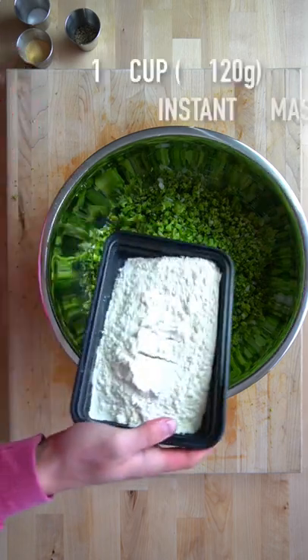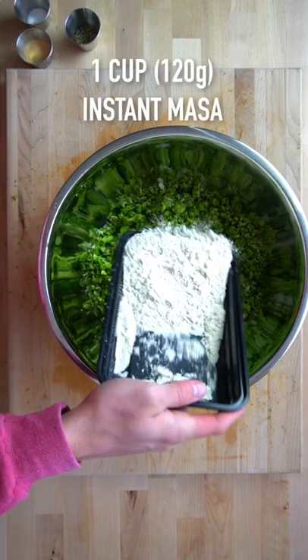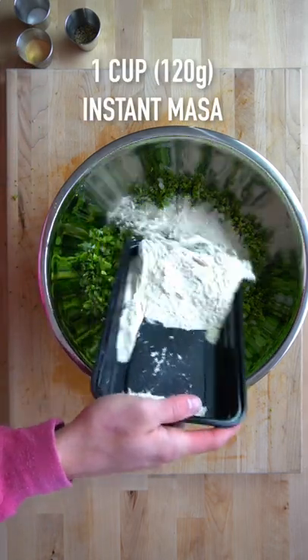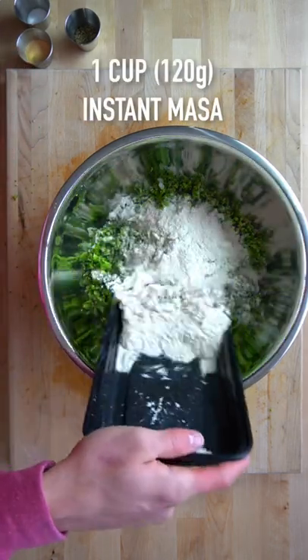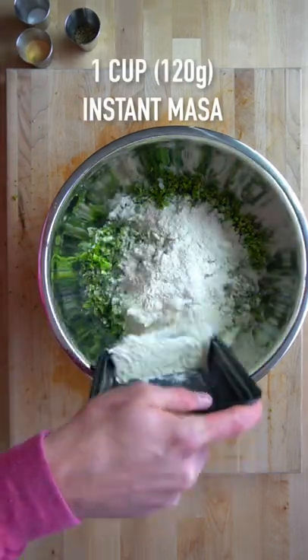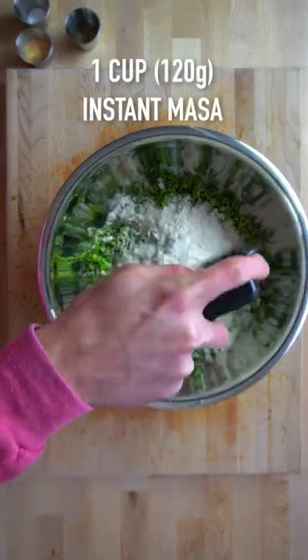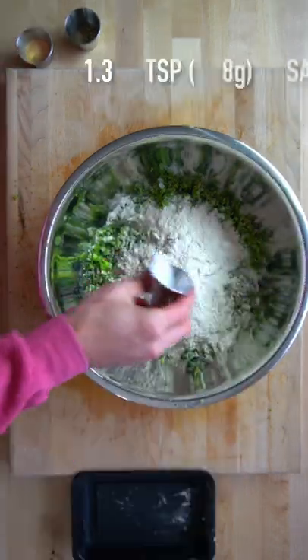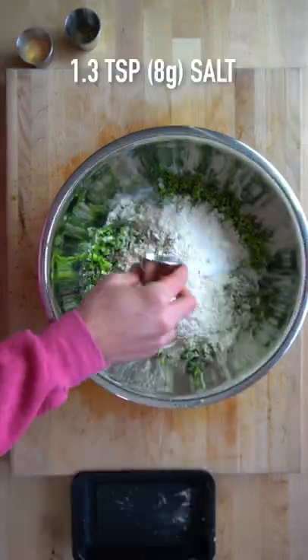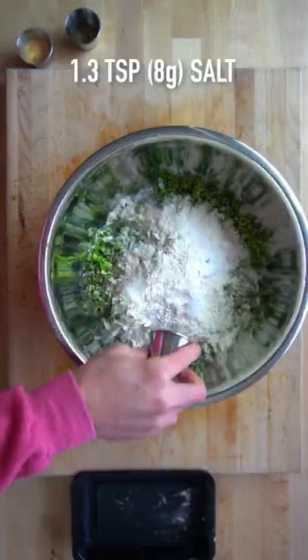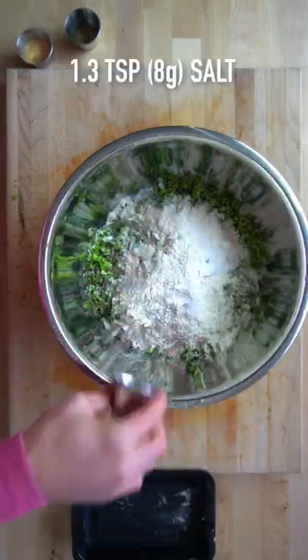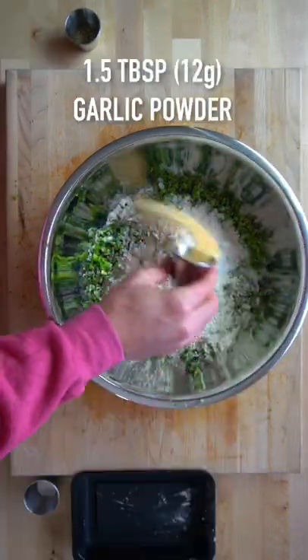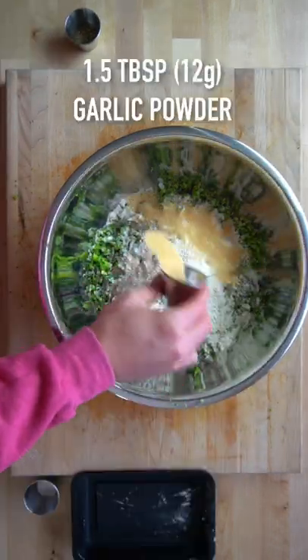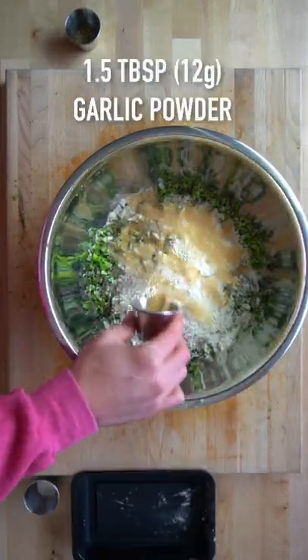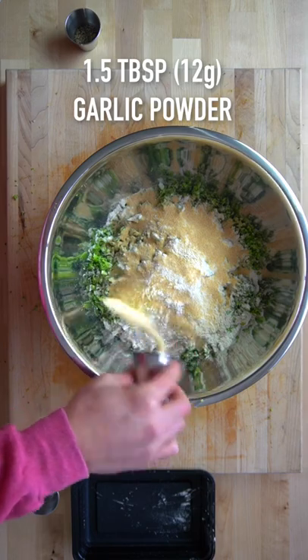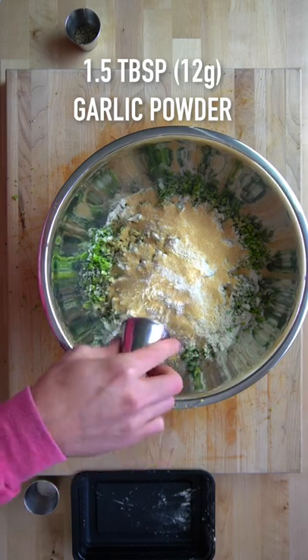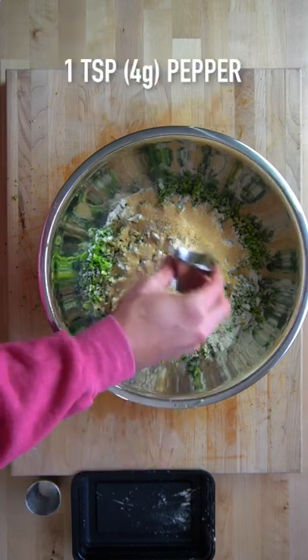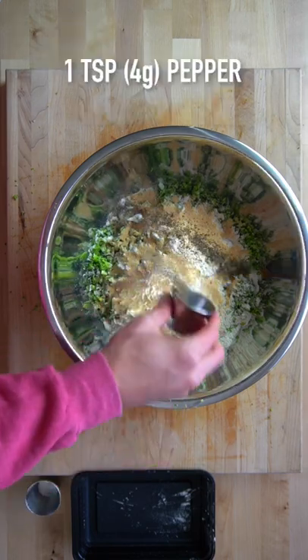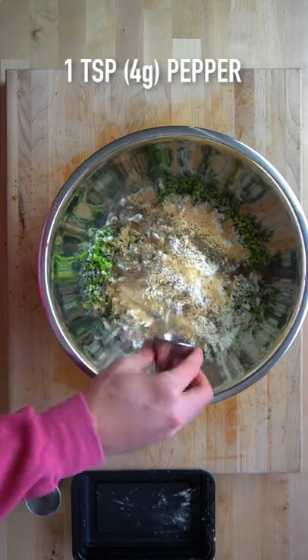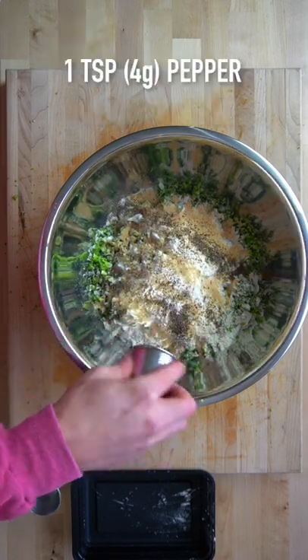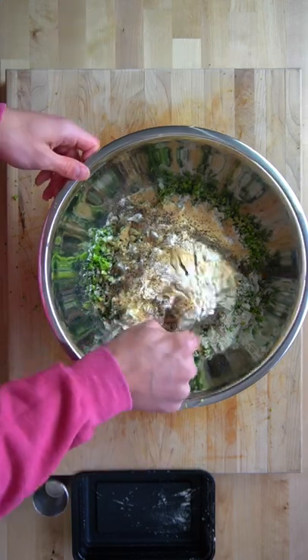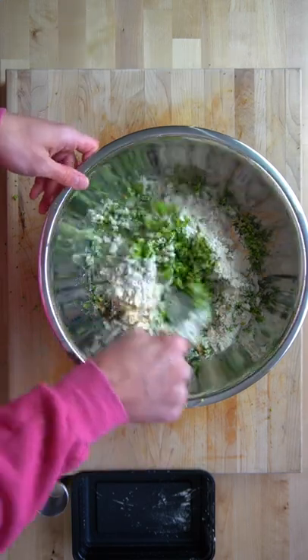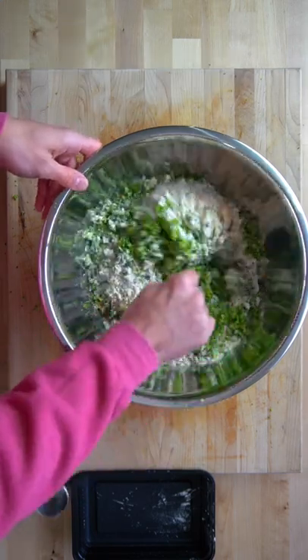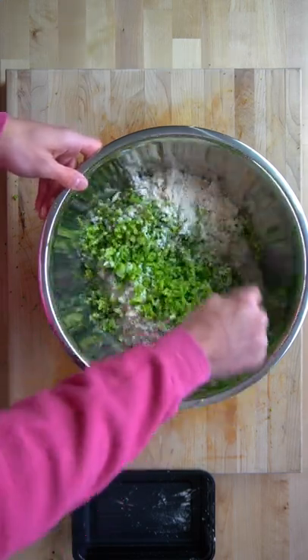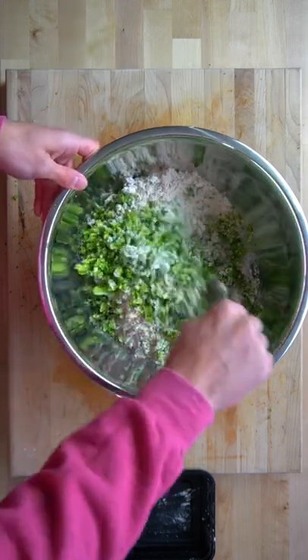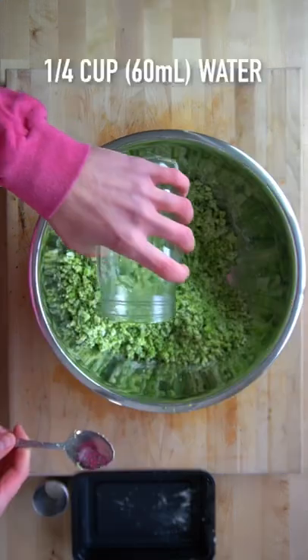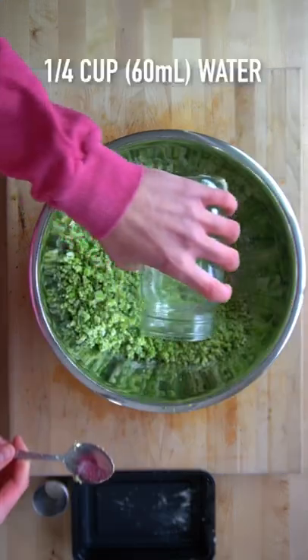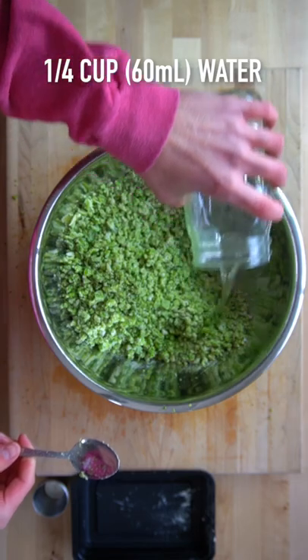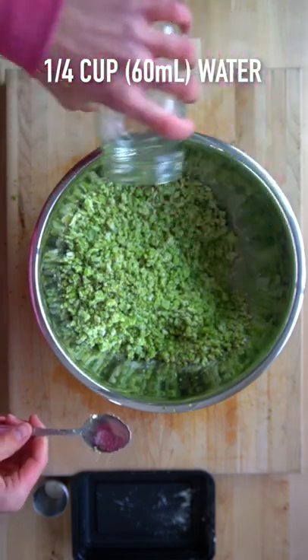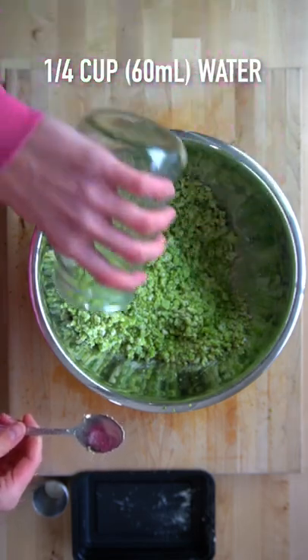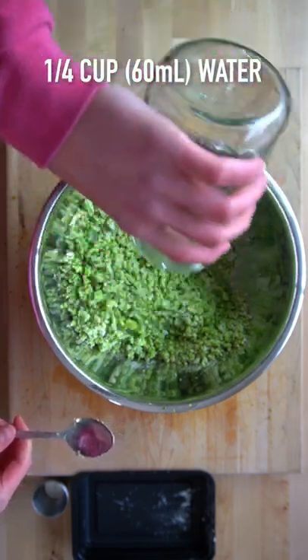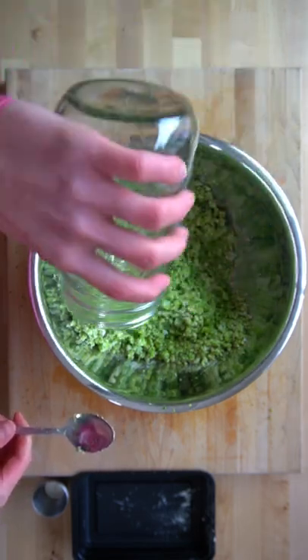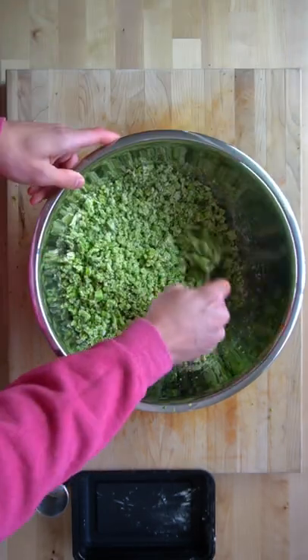Place it into a large bowl and add 120 grams of instant masa, 8 grams of salt, 12 grams of garlic powder, and 4 grams of pepper. Mix it all together till it's well combined, then add in 60 milliliters of water and mix to form a dough-like consistency.